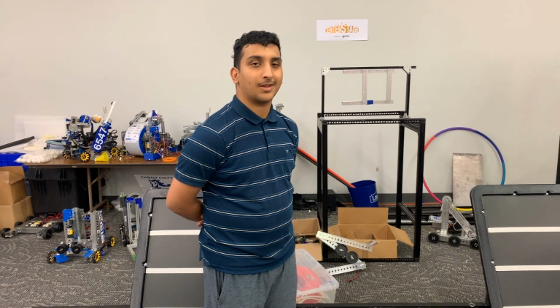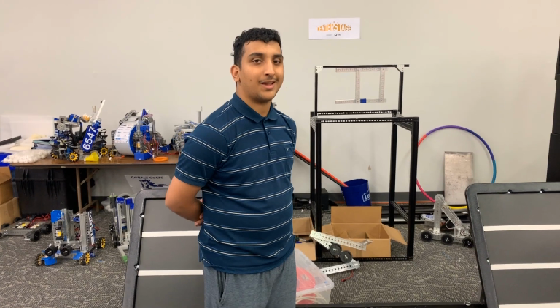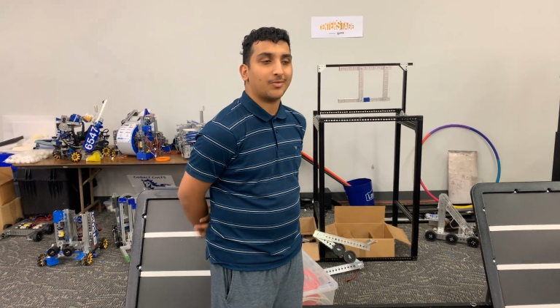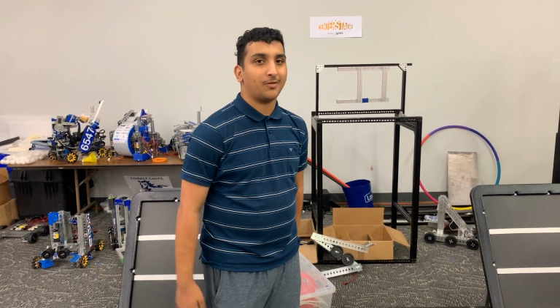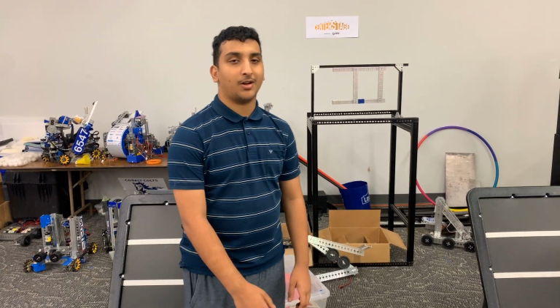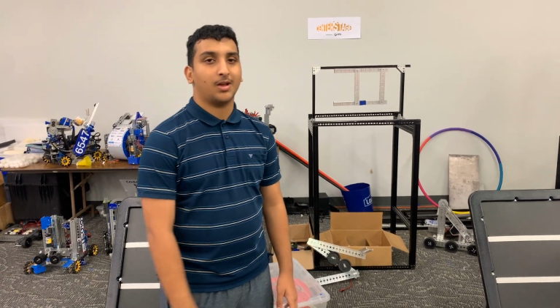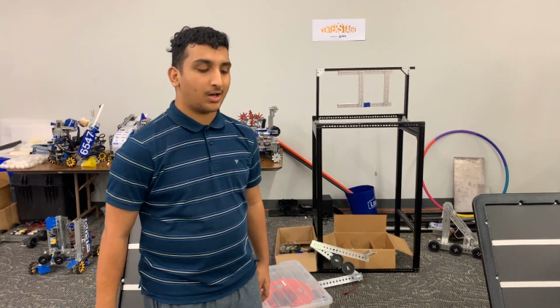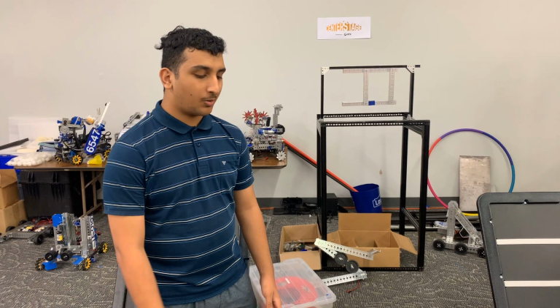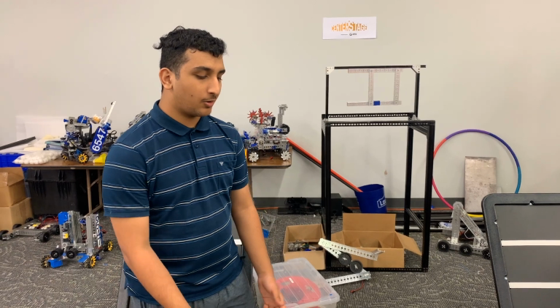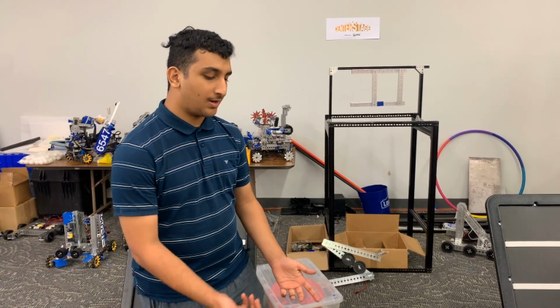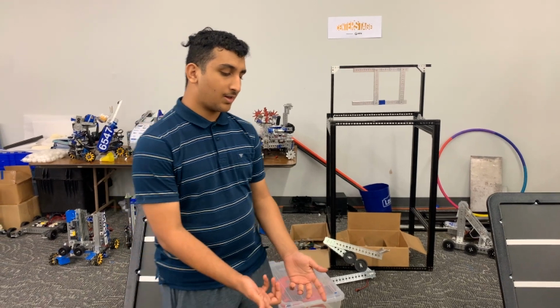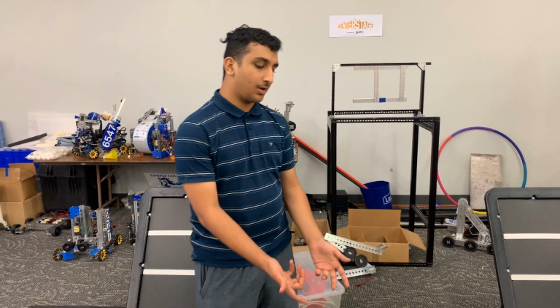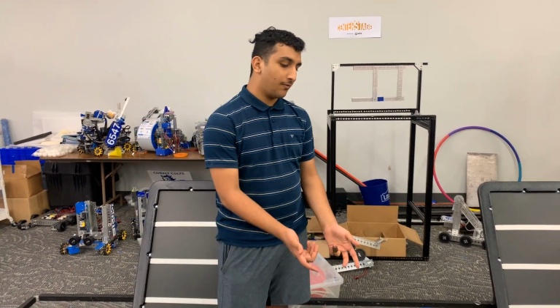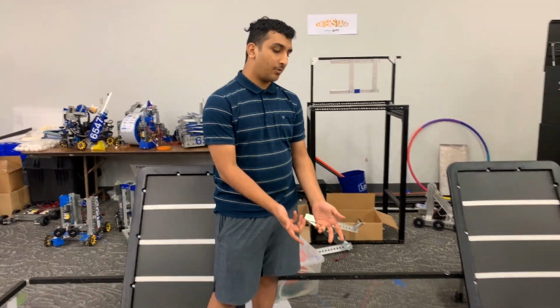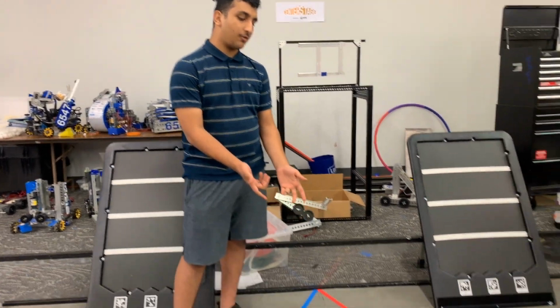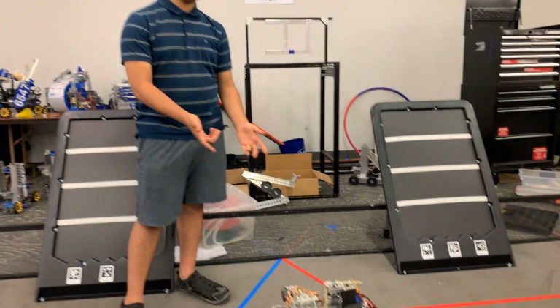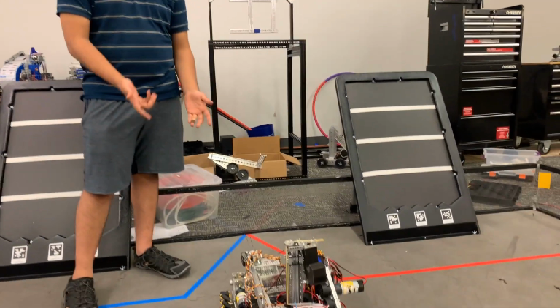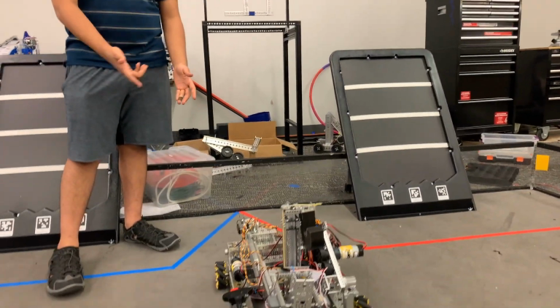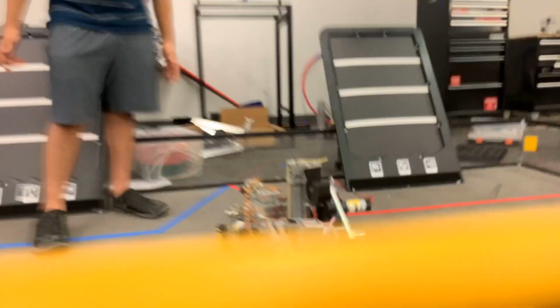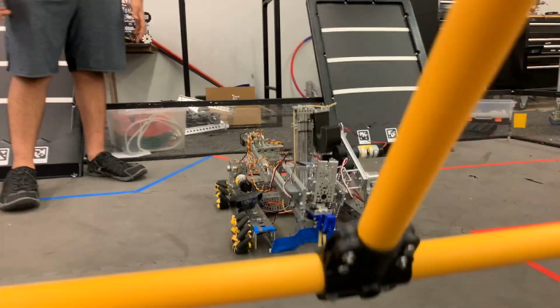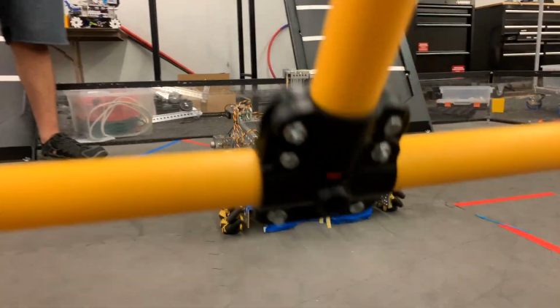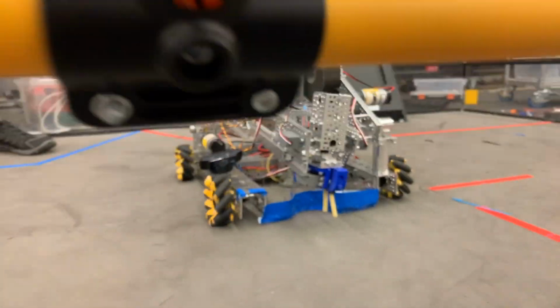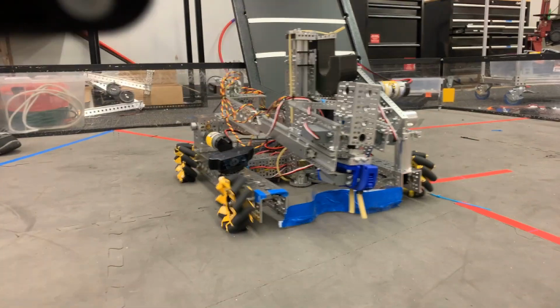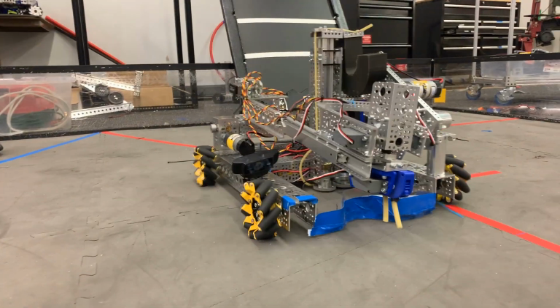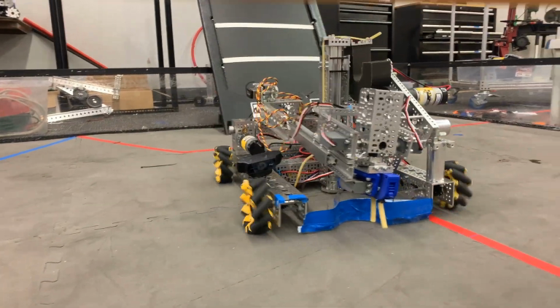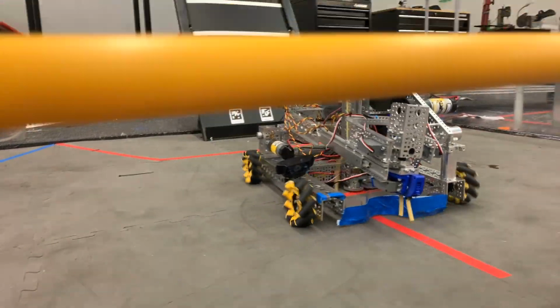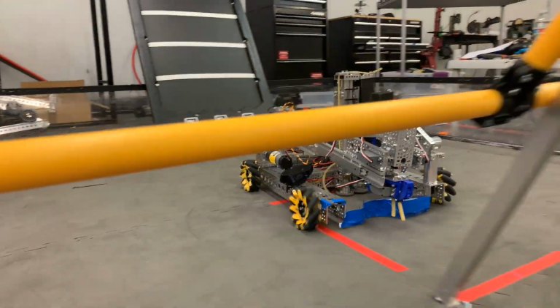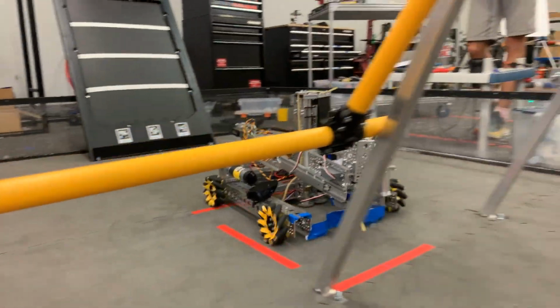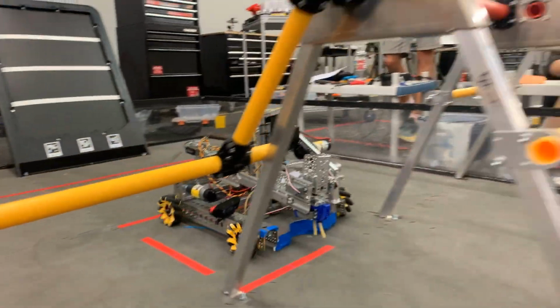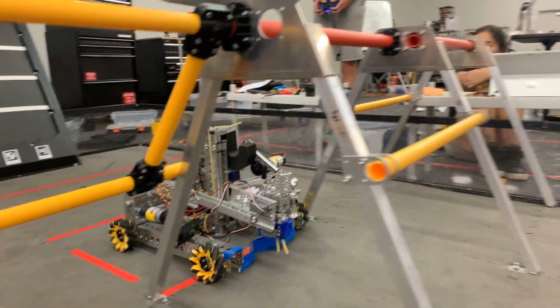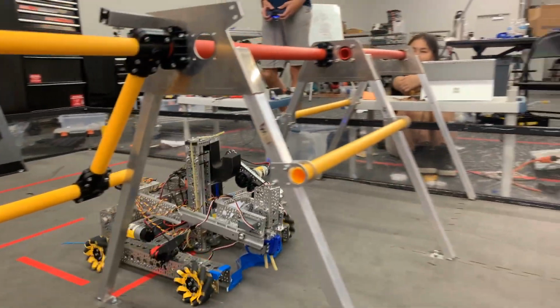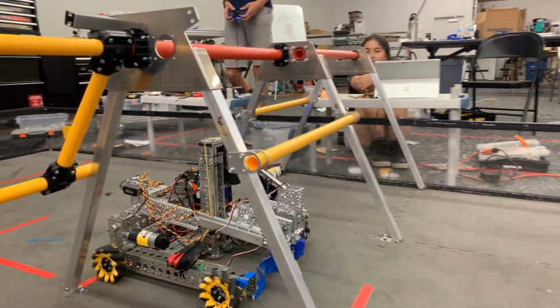Hey, I'm Sri Ram from the Cobalt Colts, and this is our final product for our robot in three days this year. So we're going to do some cycles while we're watching the robot design.